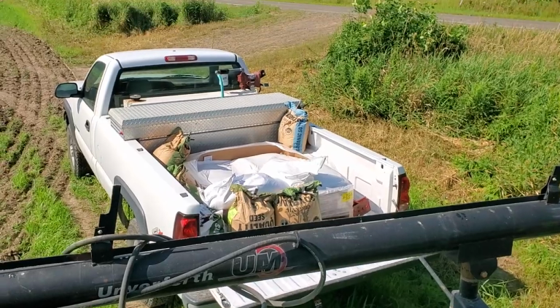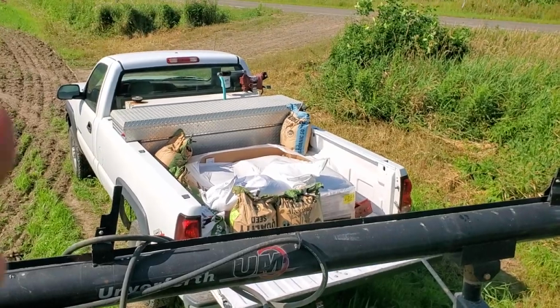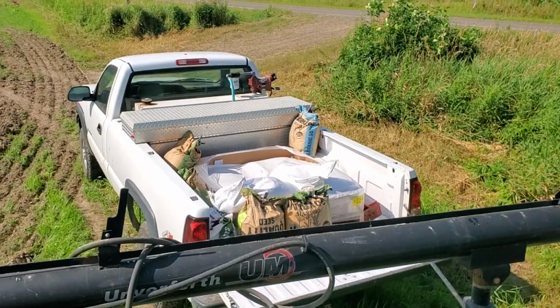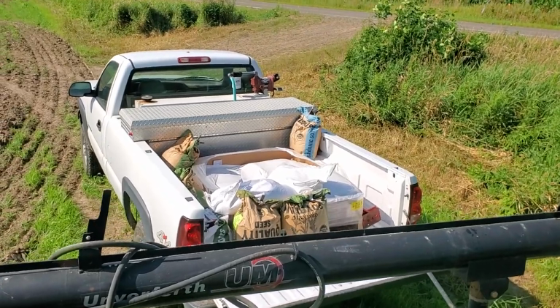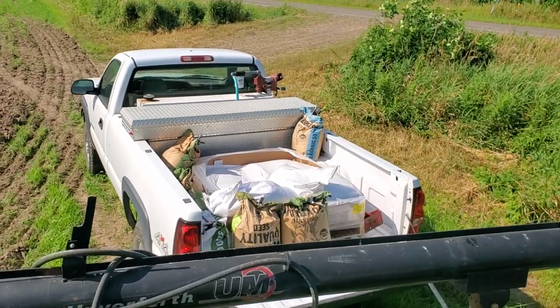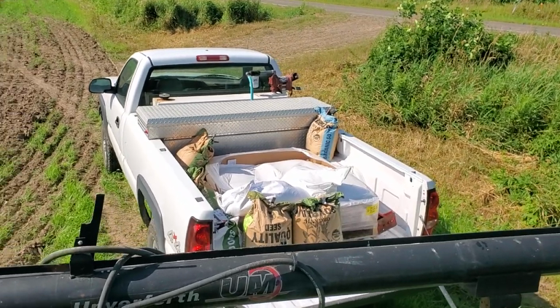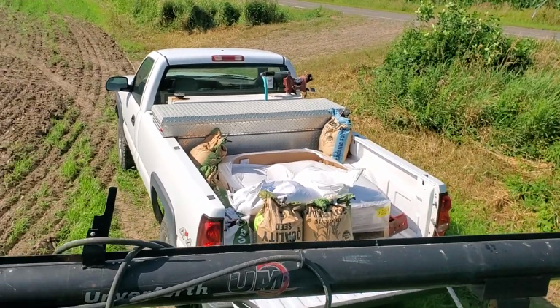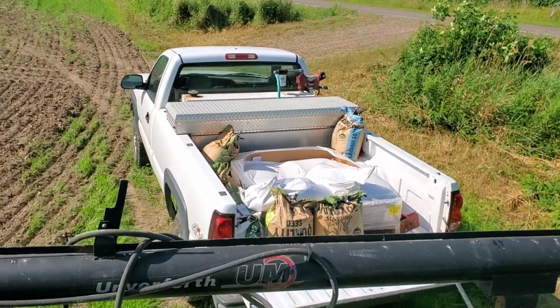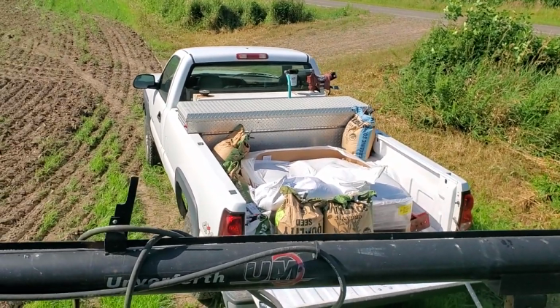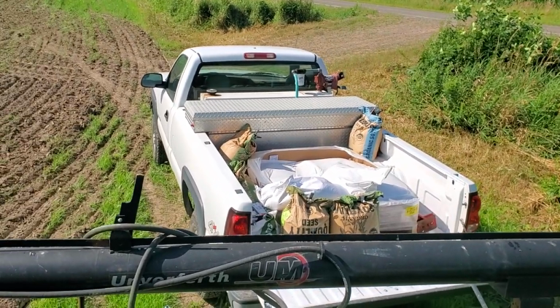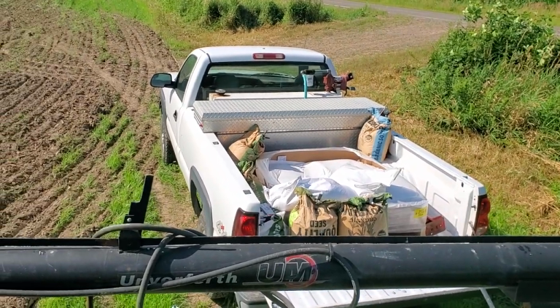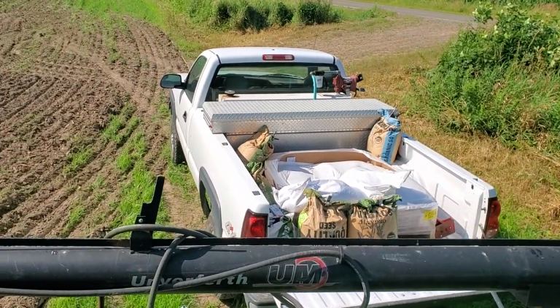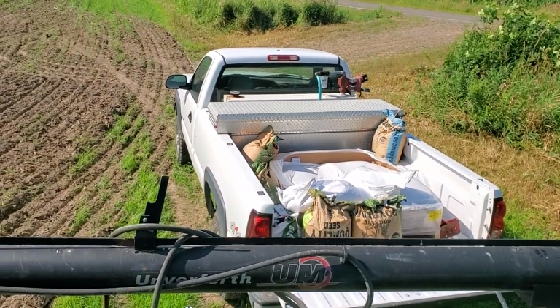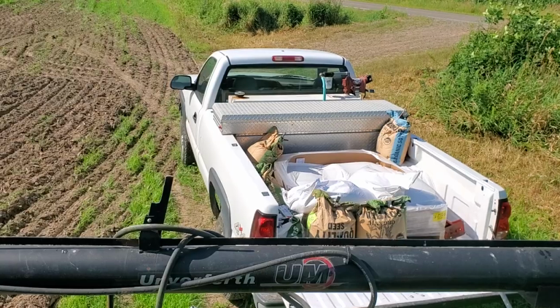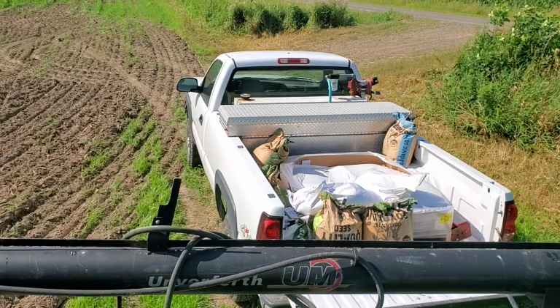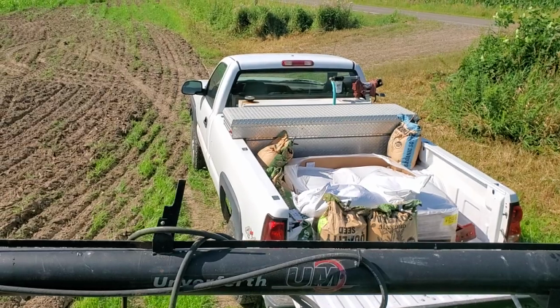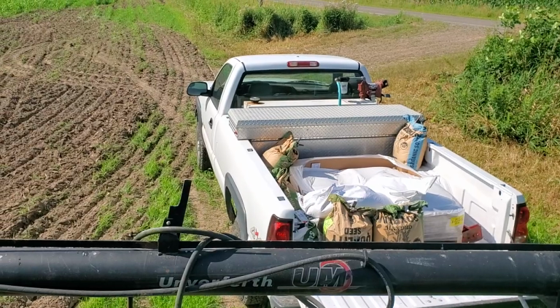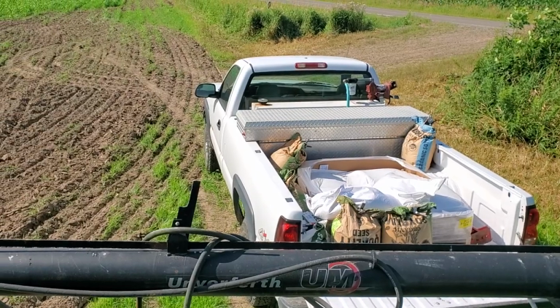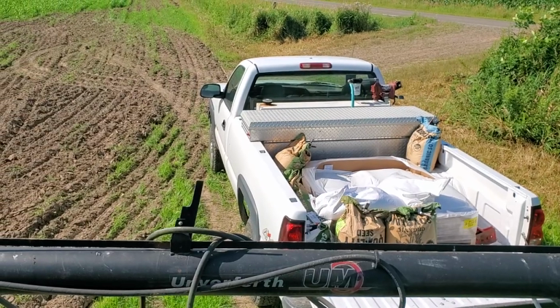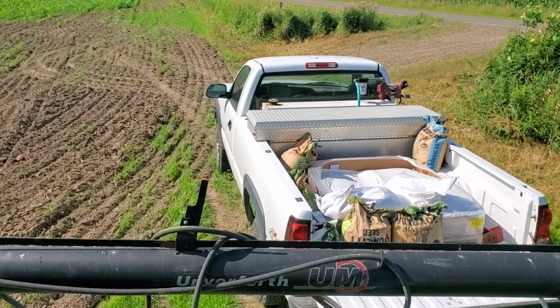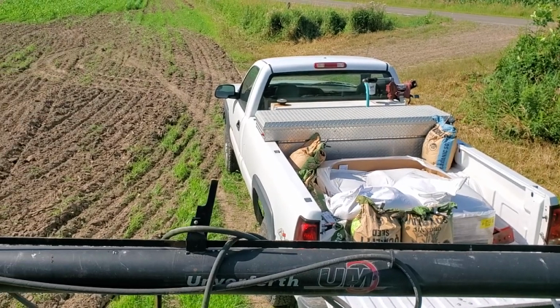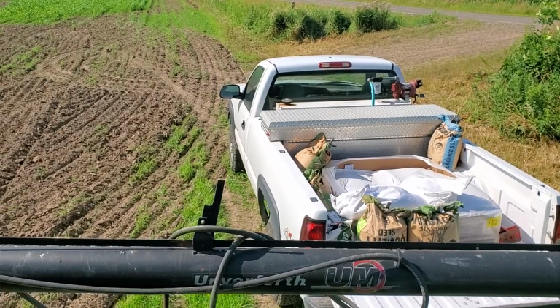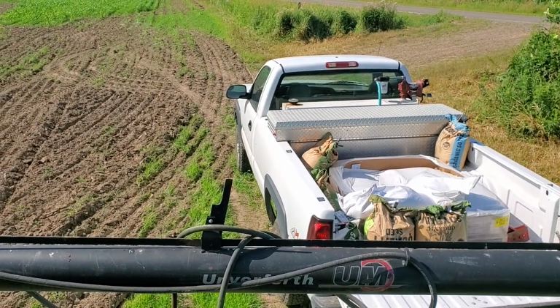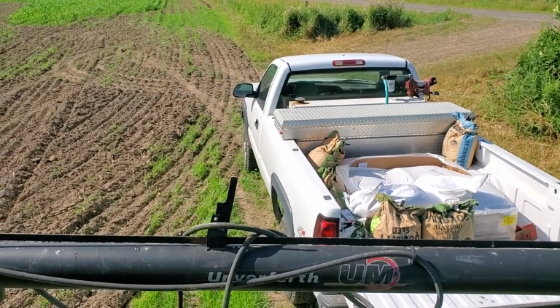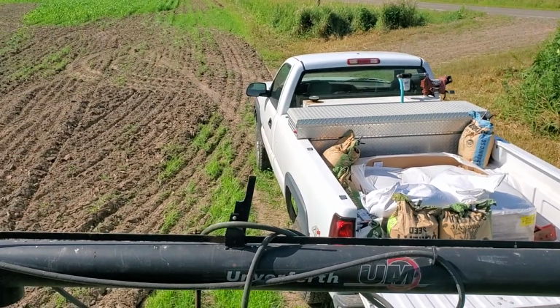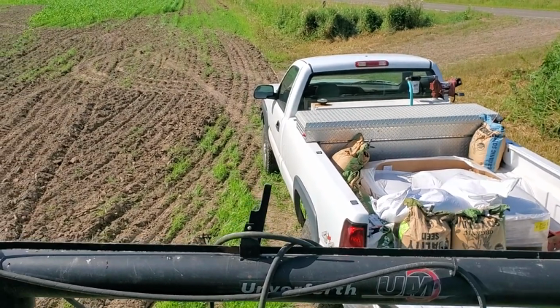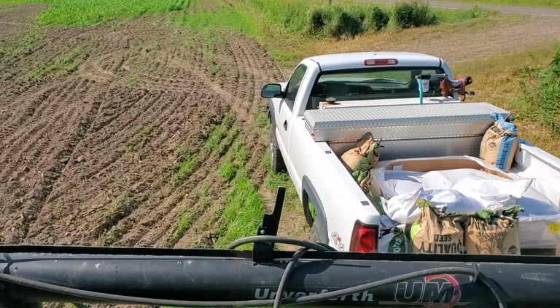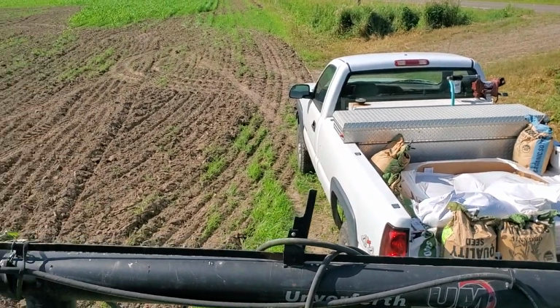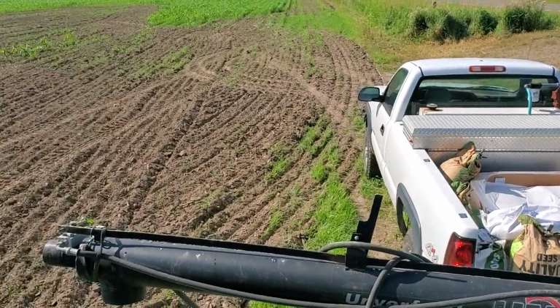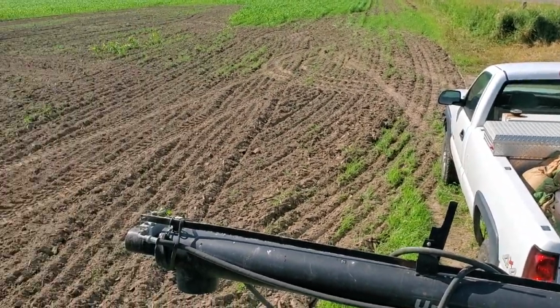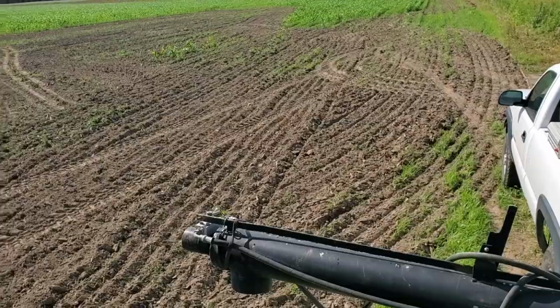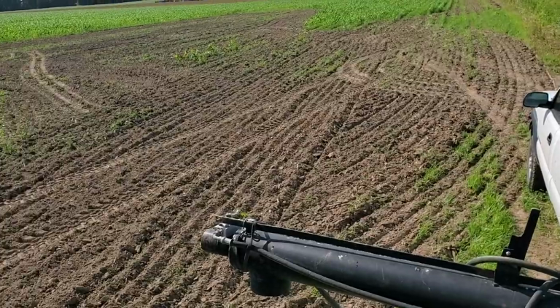Alright, I'm out here getting ready to drill this cover crop and there's kind of a math lesson in it. This is a good way for me to remember some of the hoops I'm jumping through in case I have to do this next time.